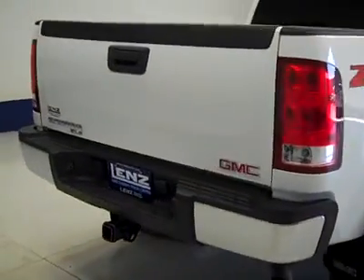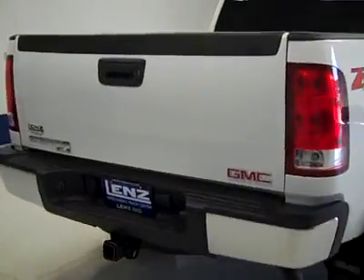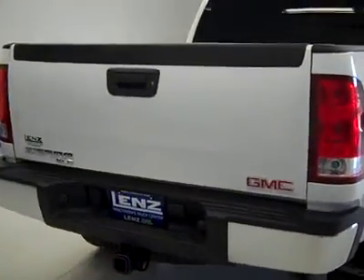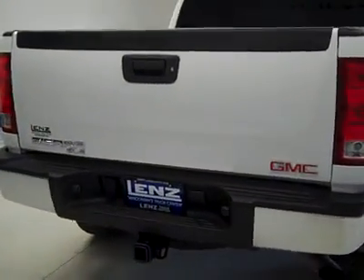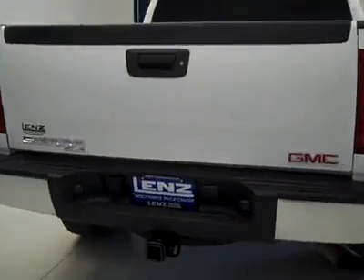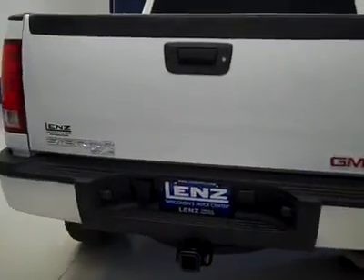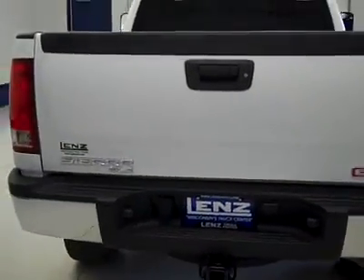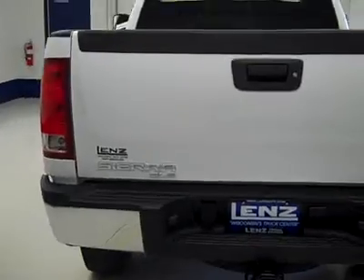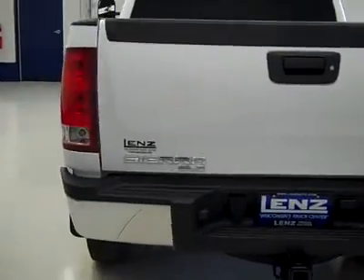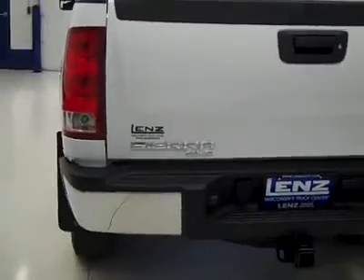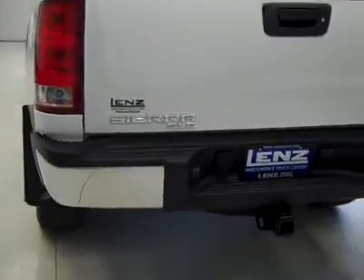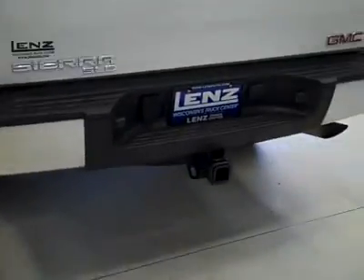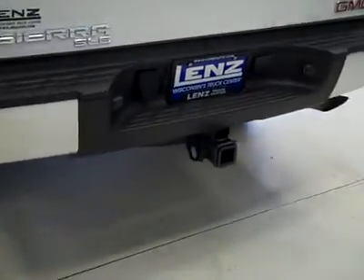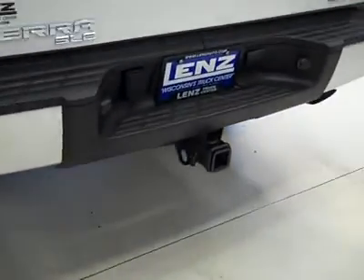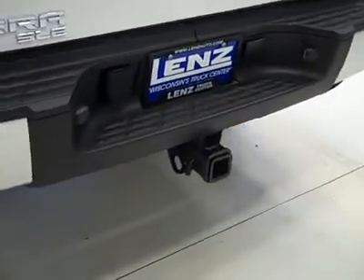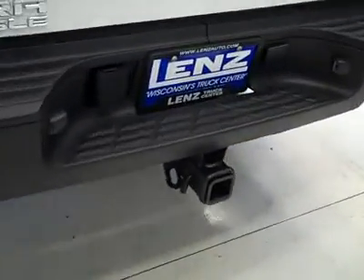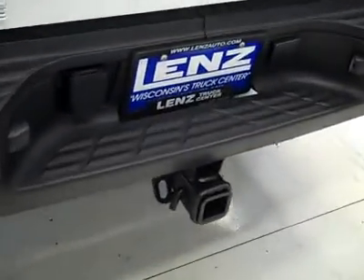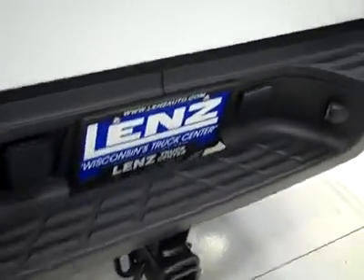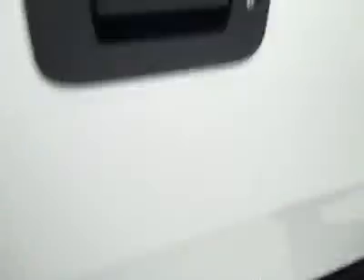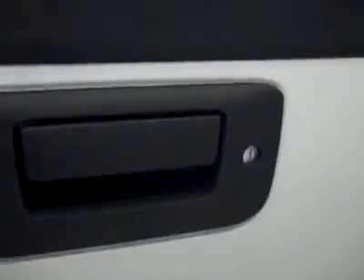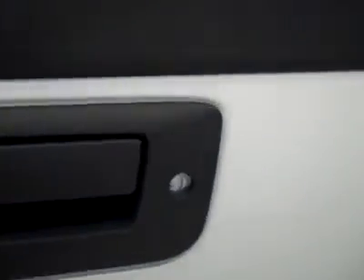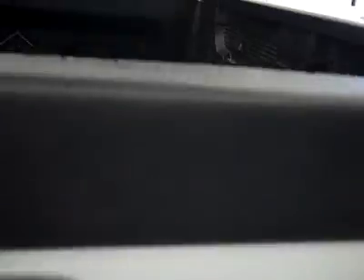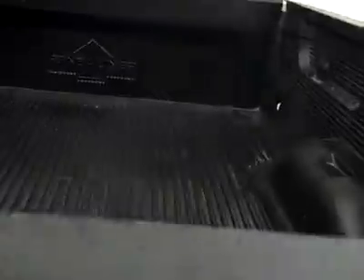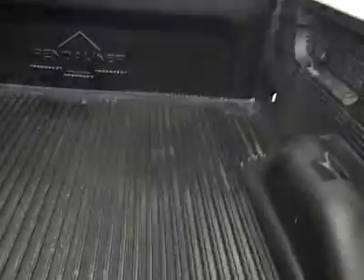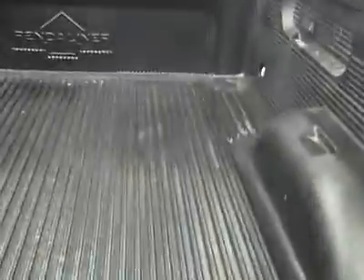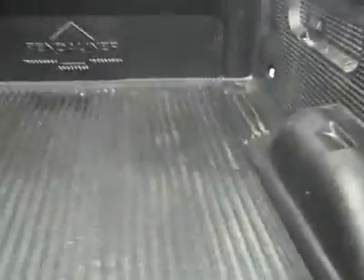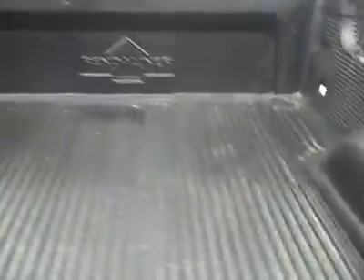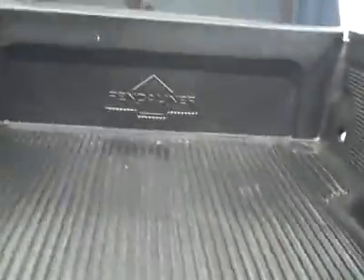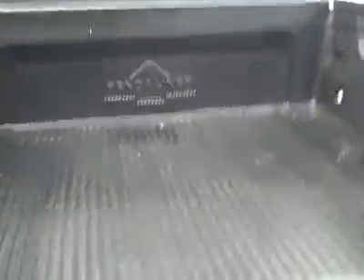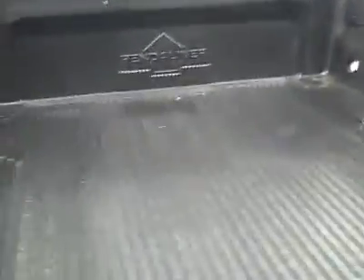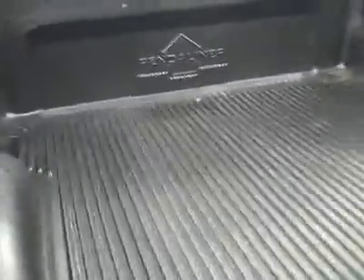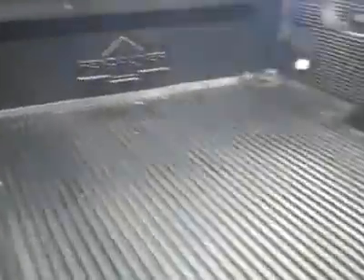The rear tire is also right around 50%. The rear bumper and tailgate are in great shape. There's a hitch, transmission cooler, and wiring as part of the towing package. It's a locking tailgate, and the drop-in bed liner is also in great shape.